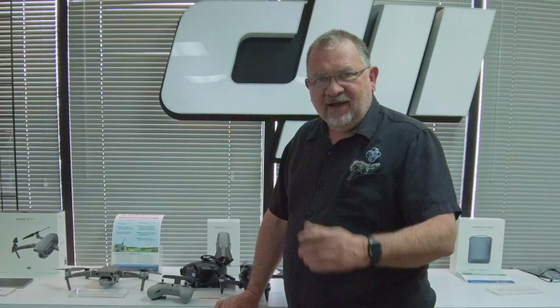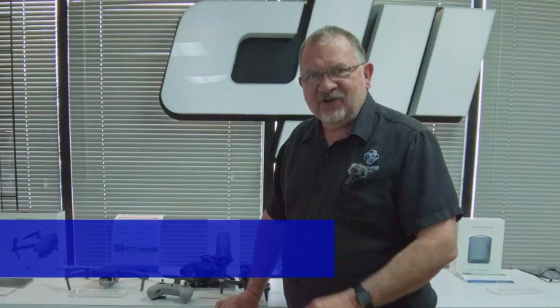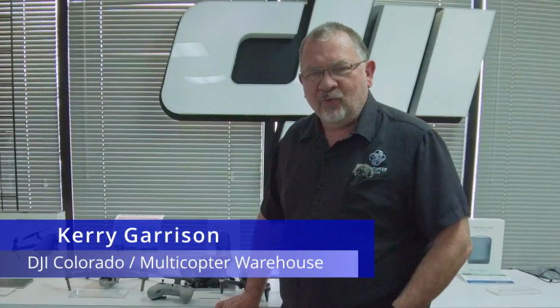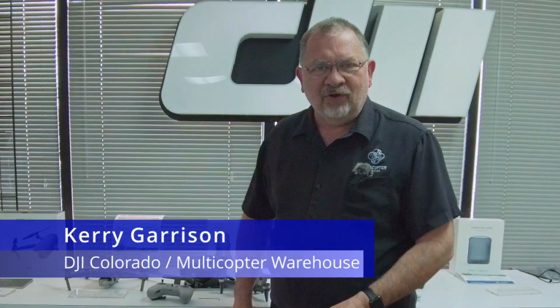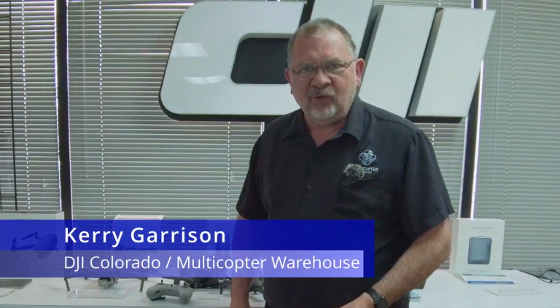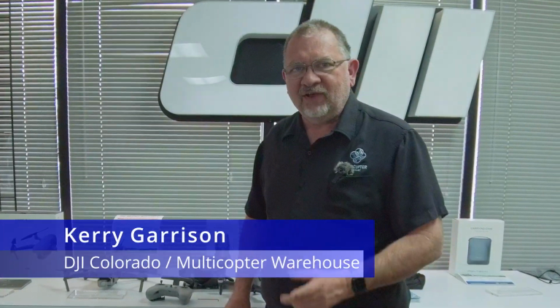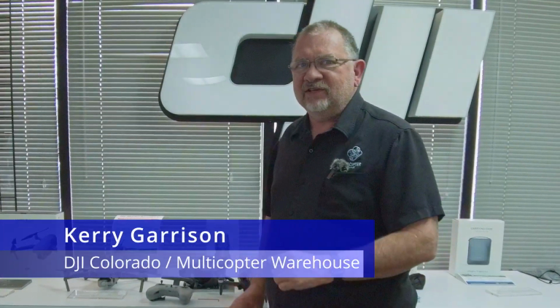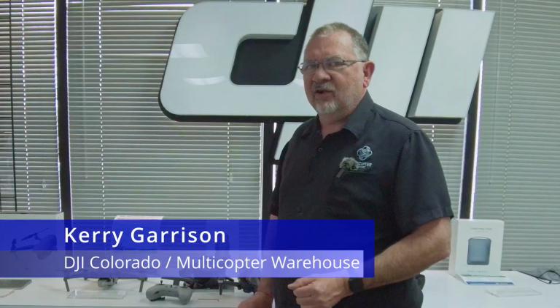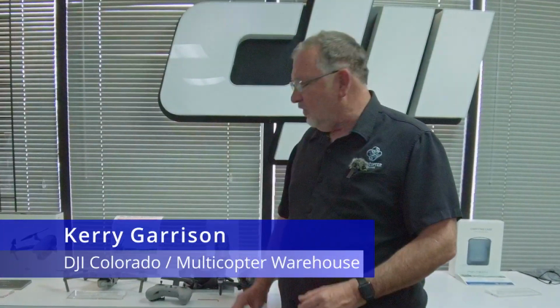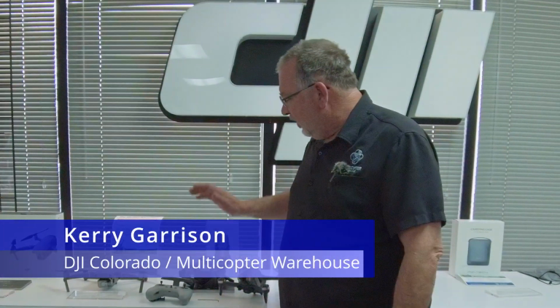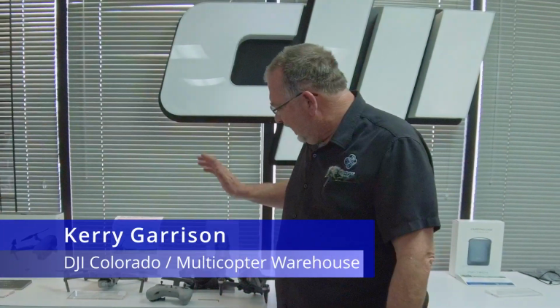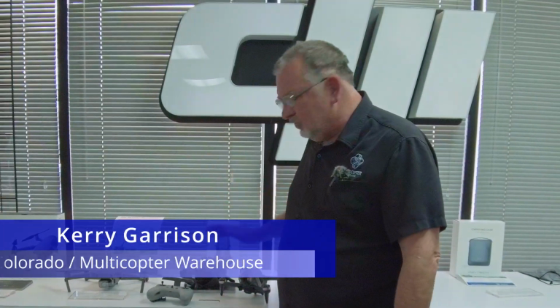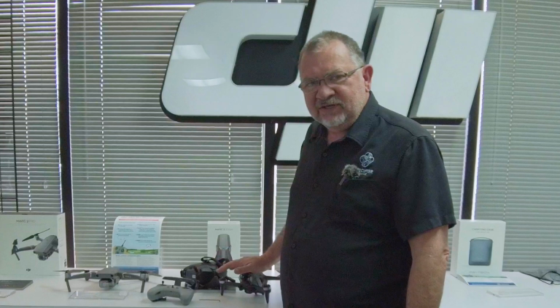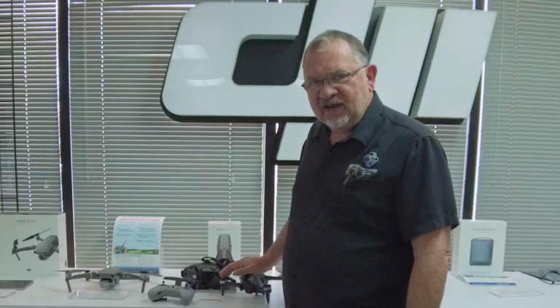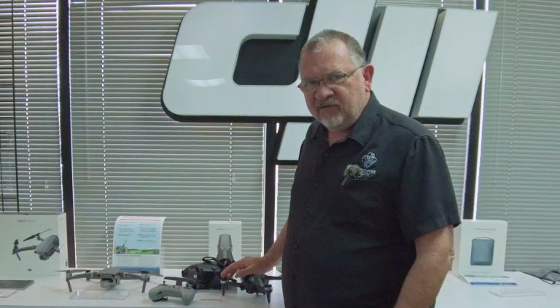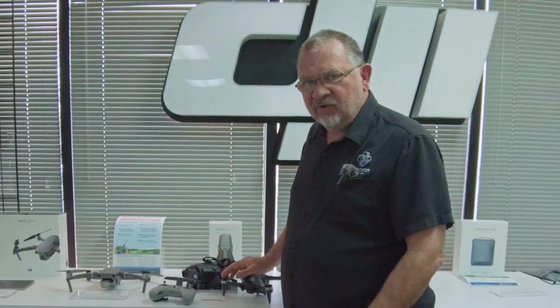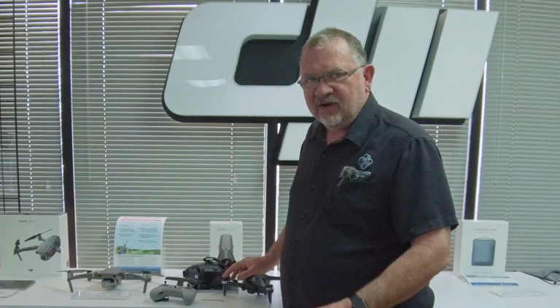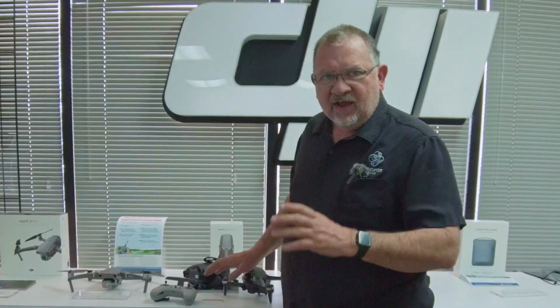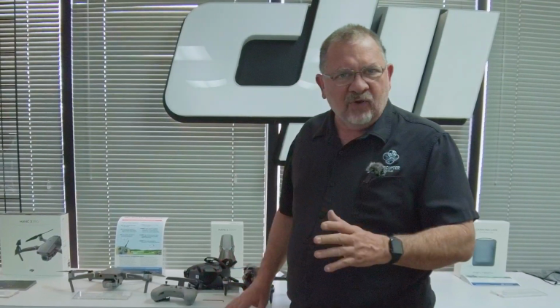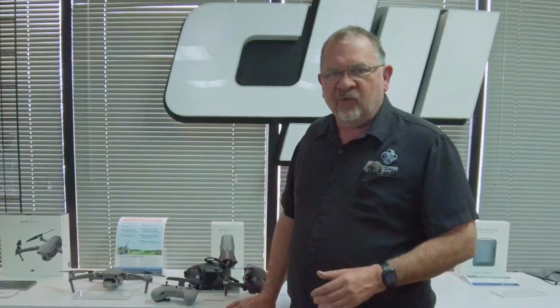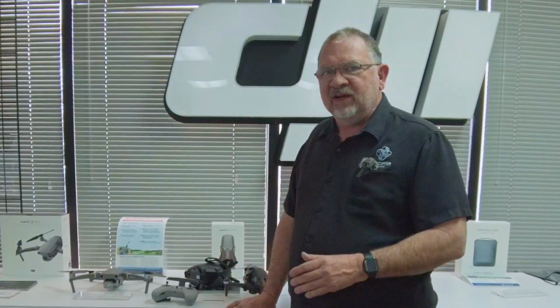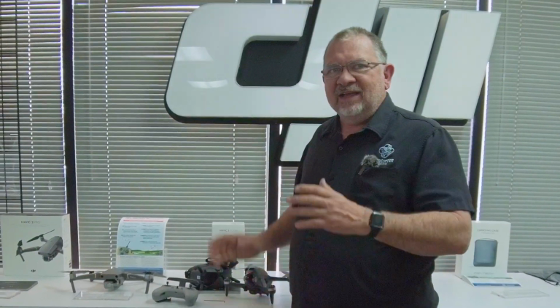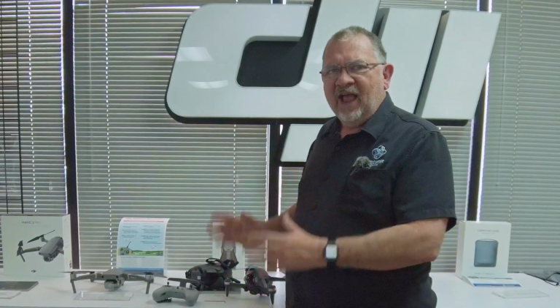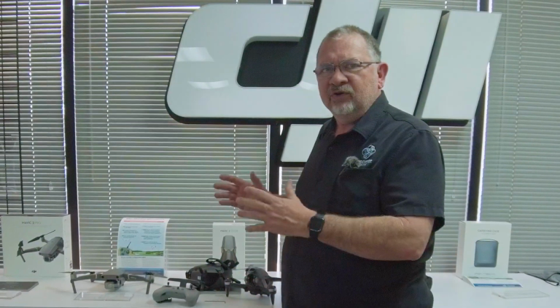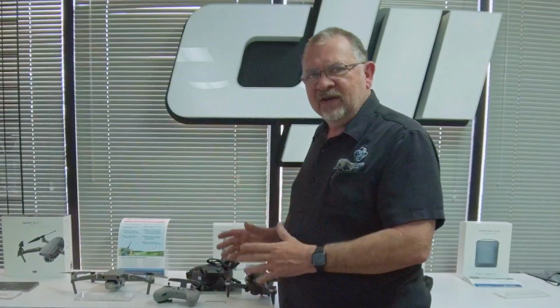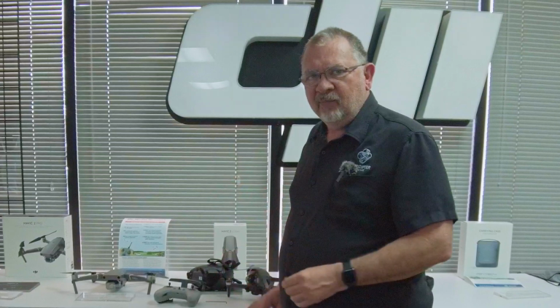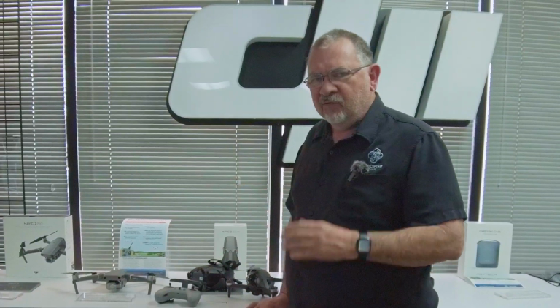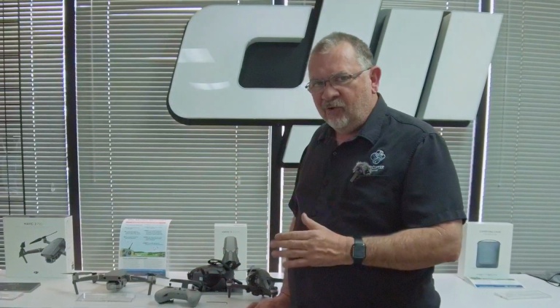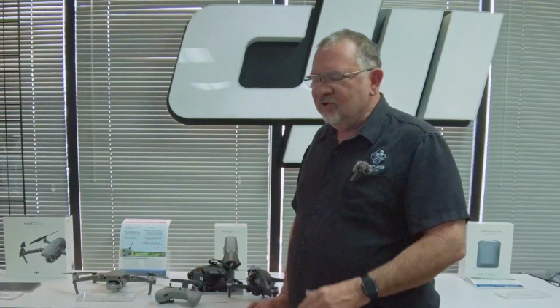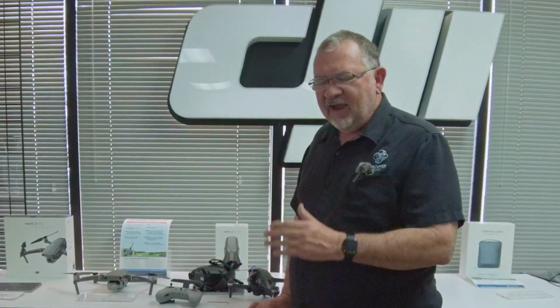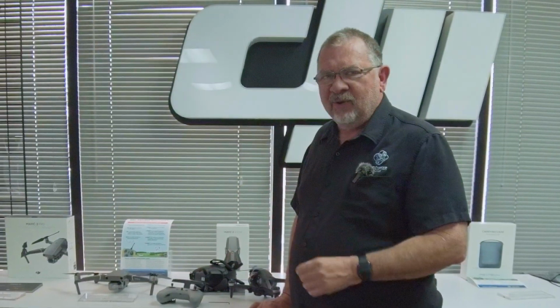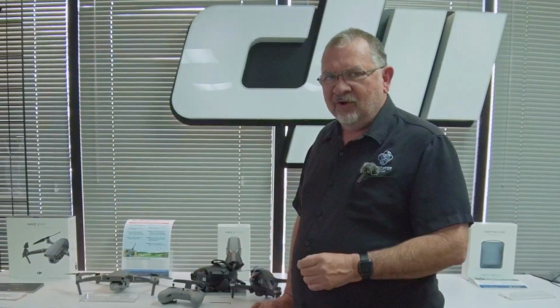Hi, this is Cary with Multicopter Warehouse and DJI Colorado. We've got the new DJI FPV drone here, and one question we've been getting is: how do you set it up for full manual acrobatic mode?